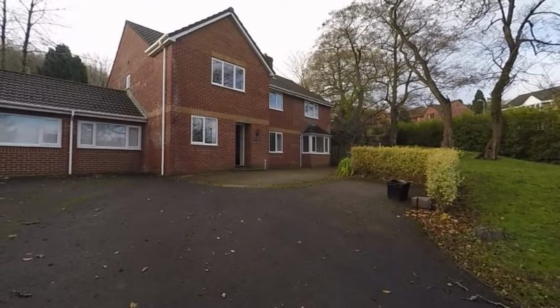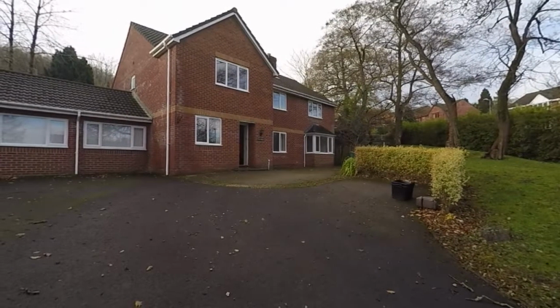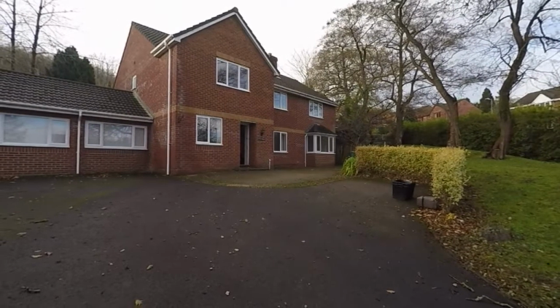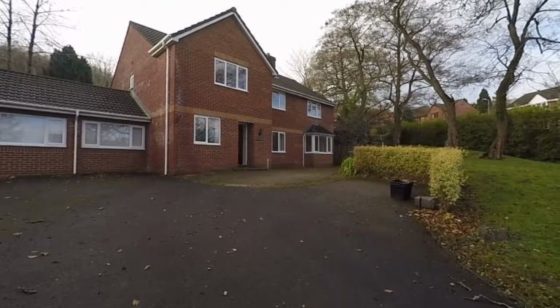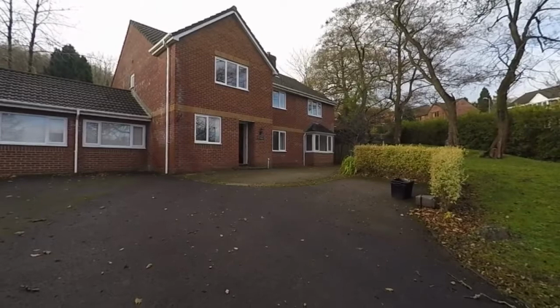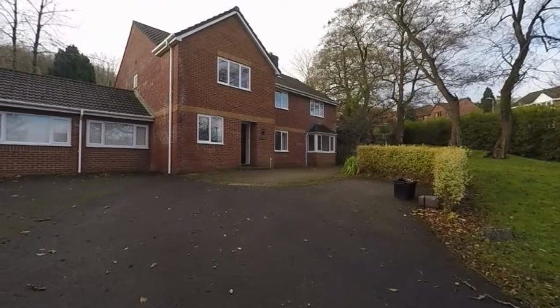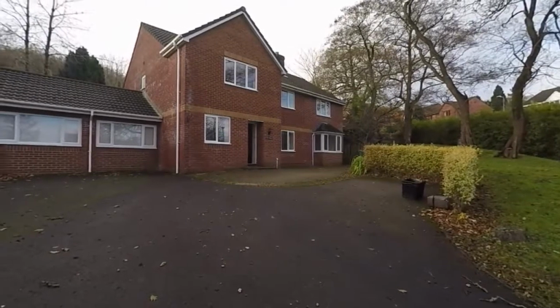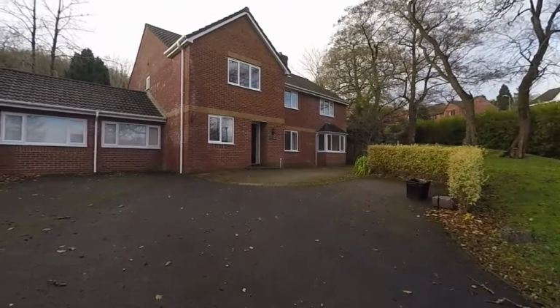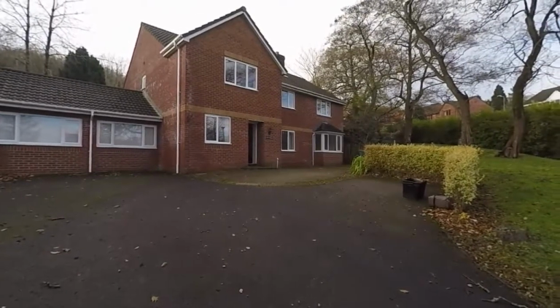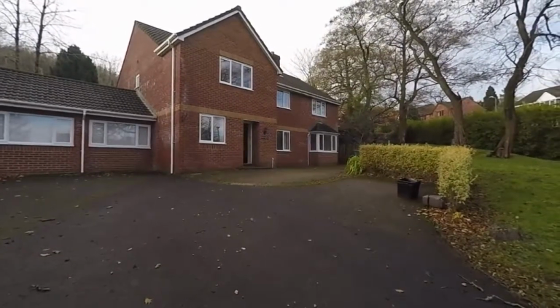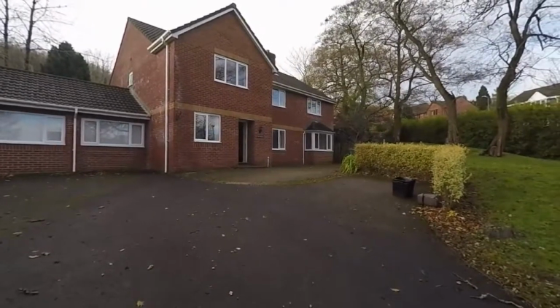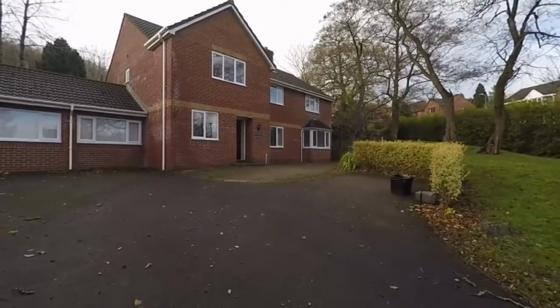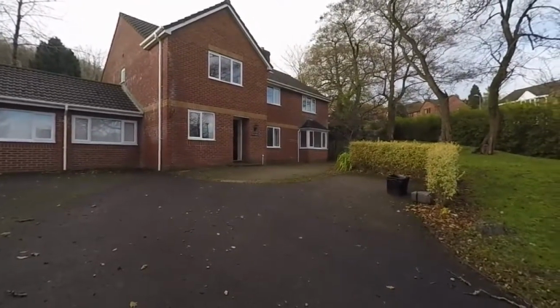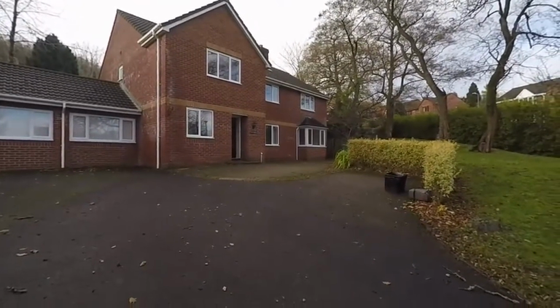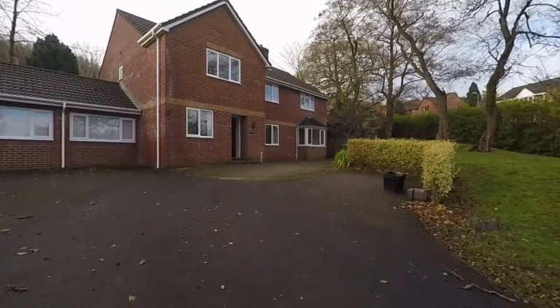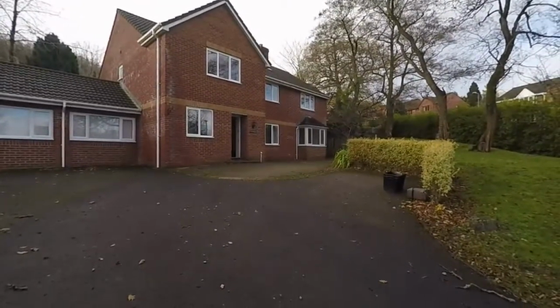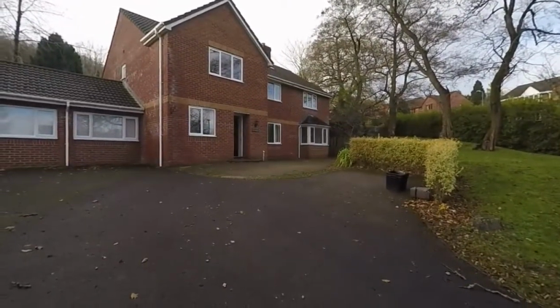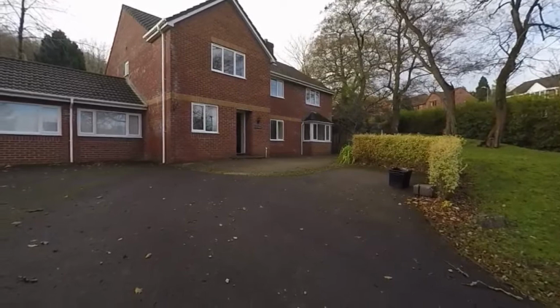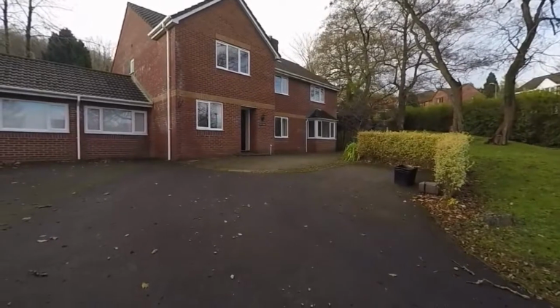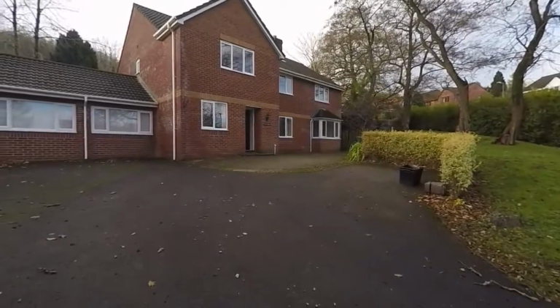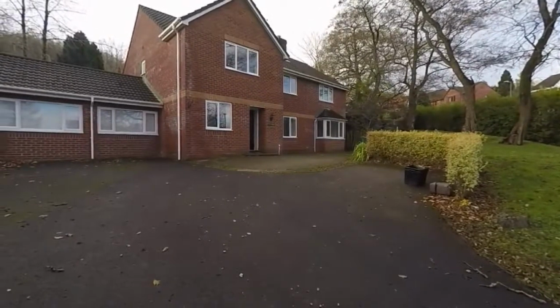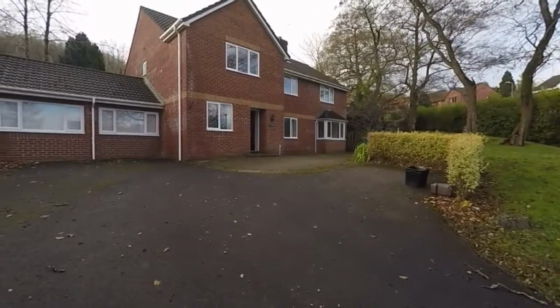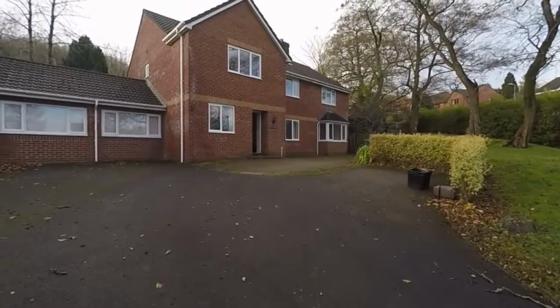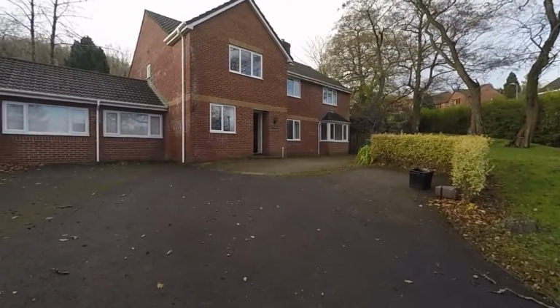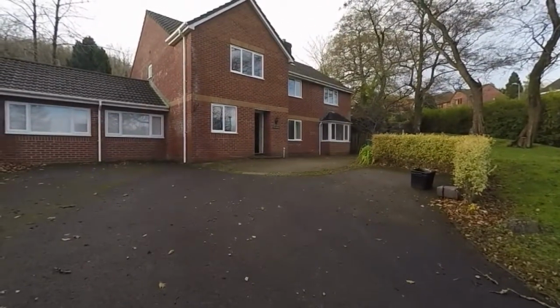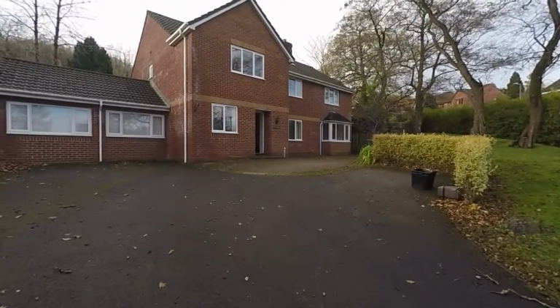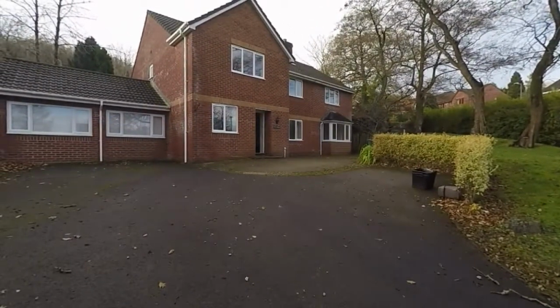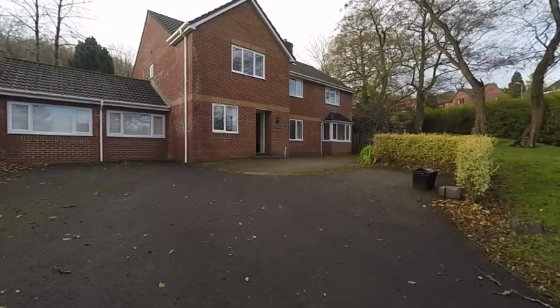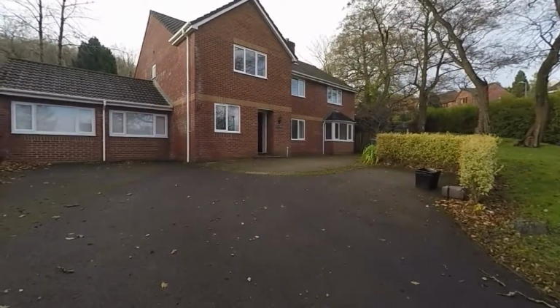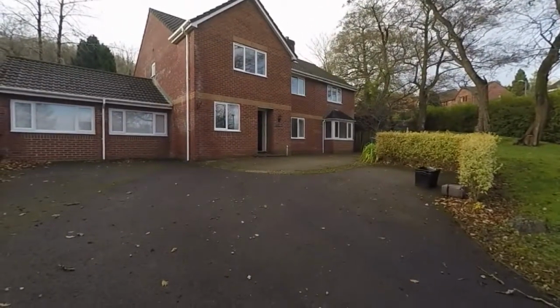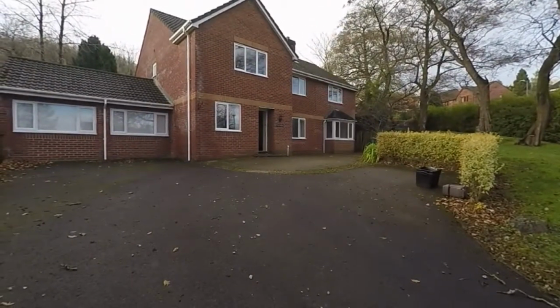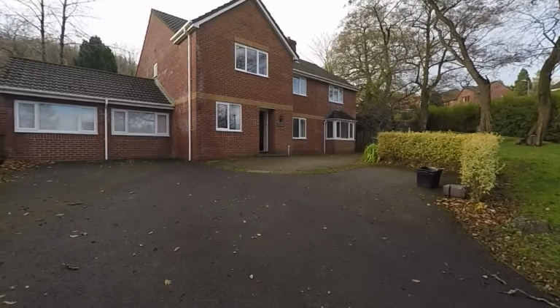Hello and welcome to this video tour. Today we will be showing you around this incredibly spacious five bedroom attached family home. It's located here on Dorot Close in Hentless in Canbram.